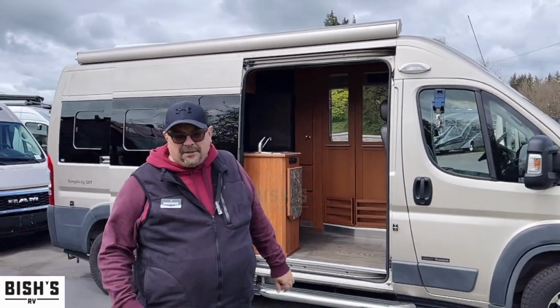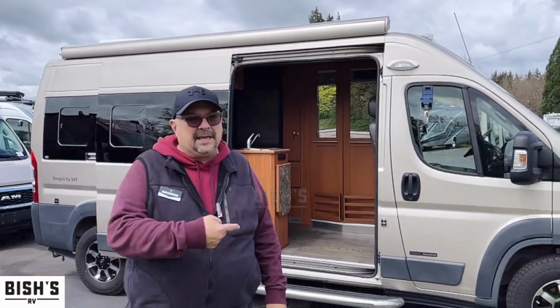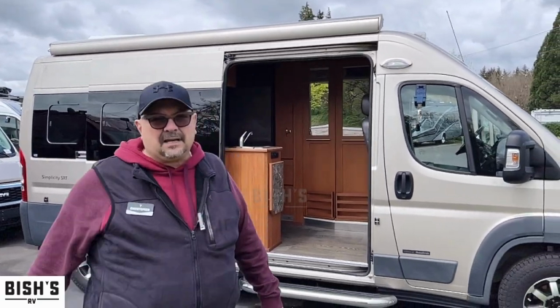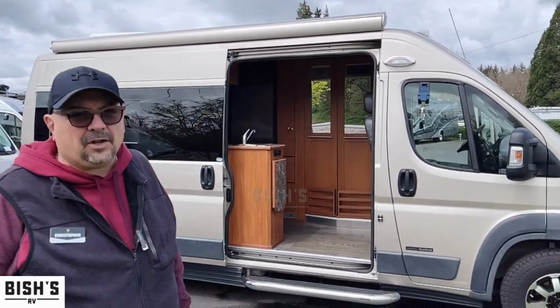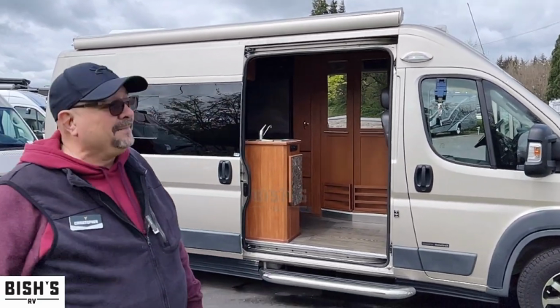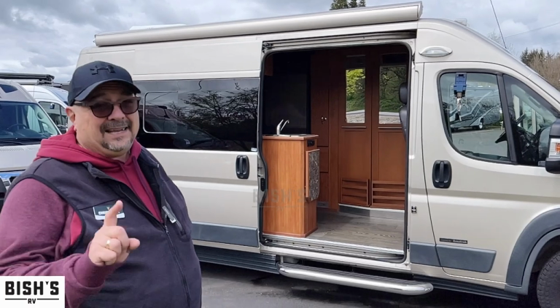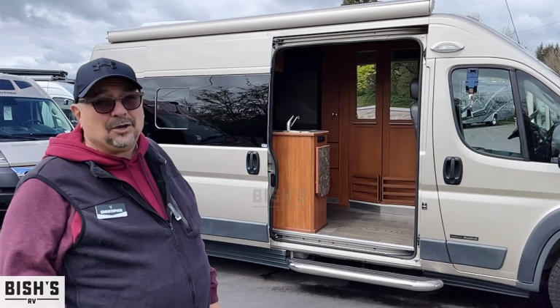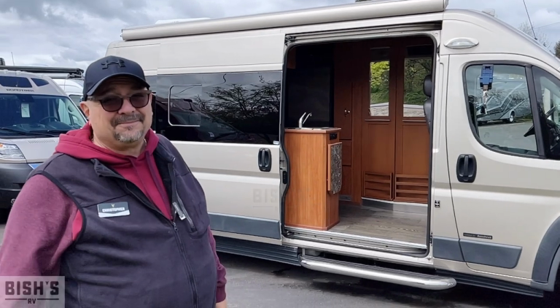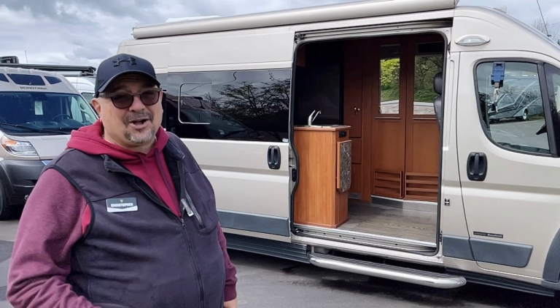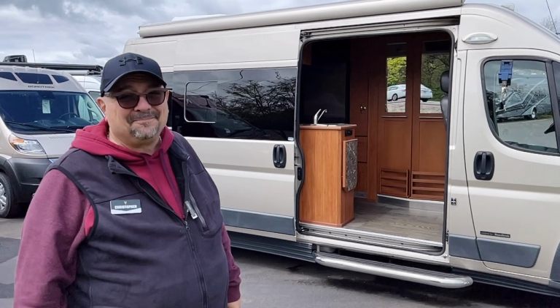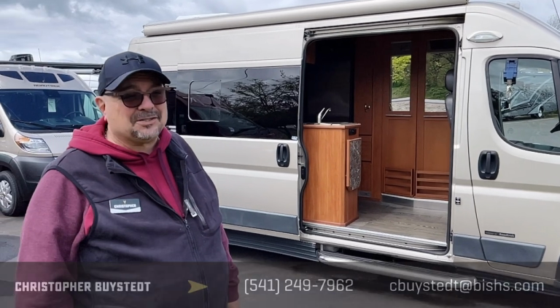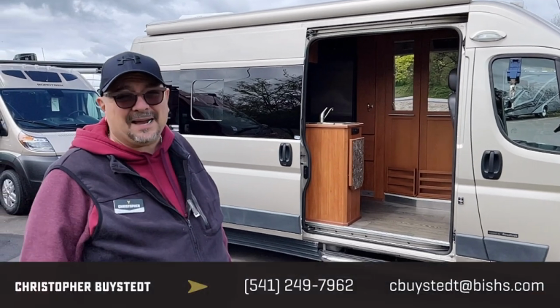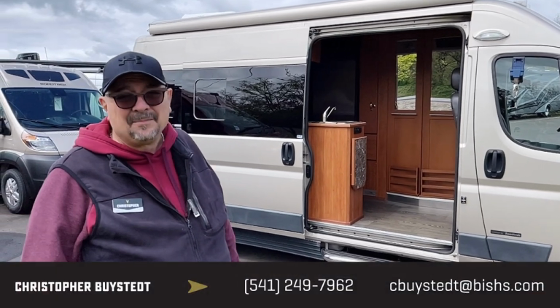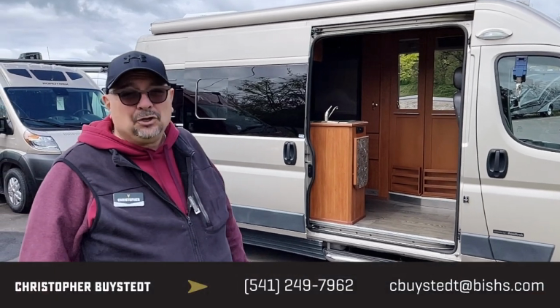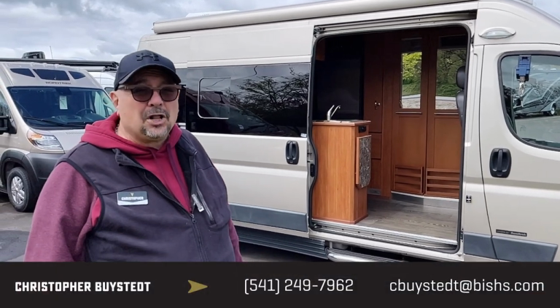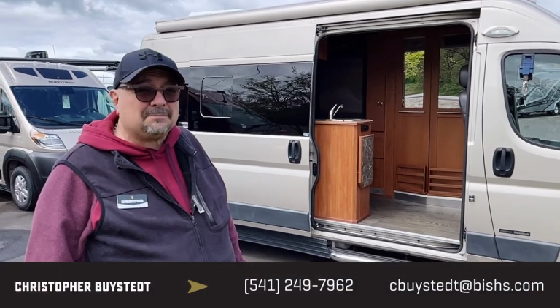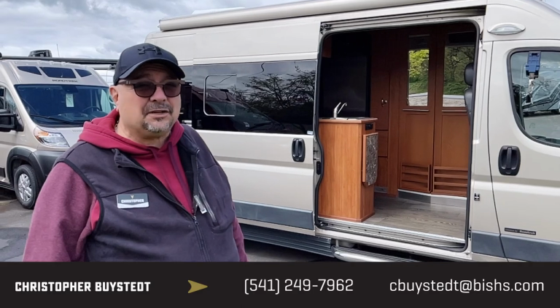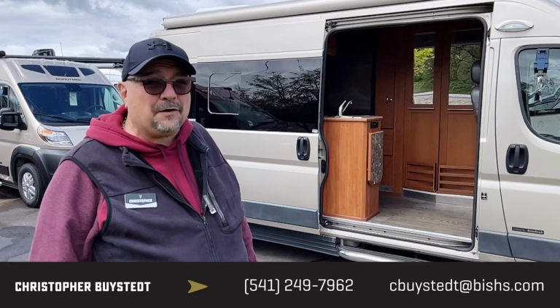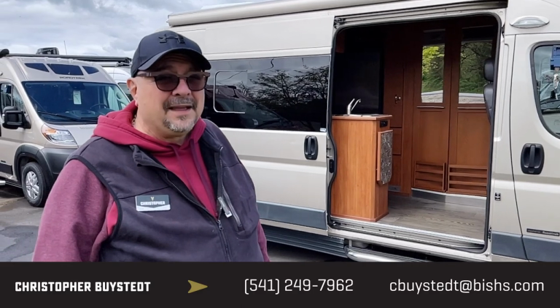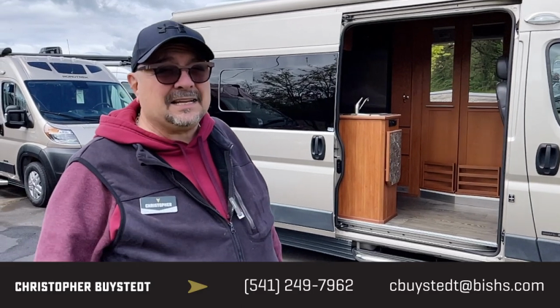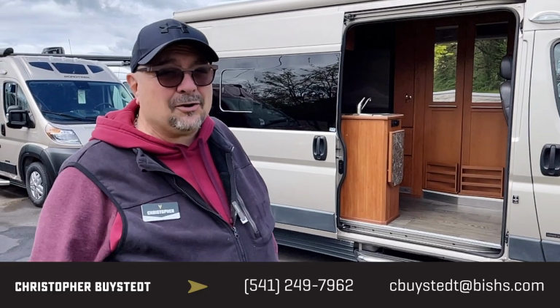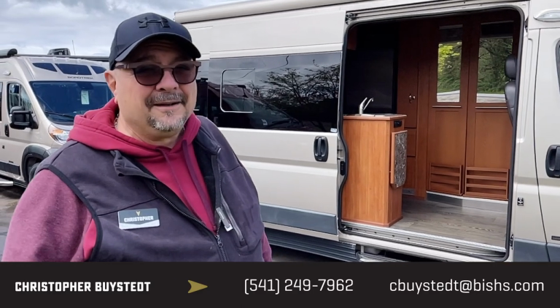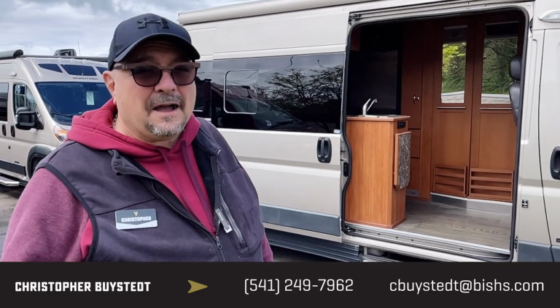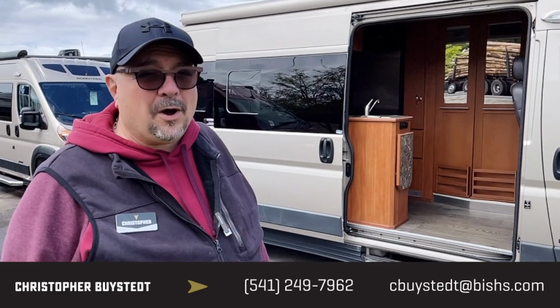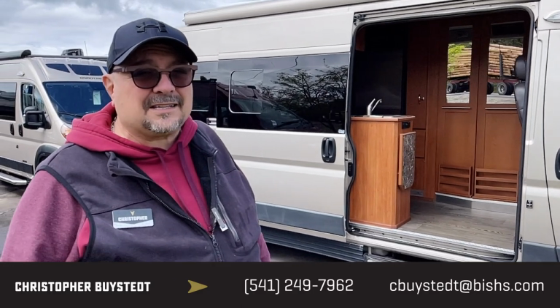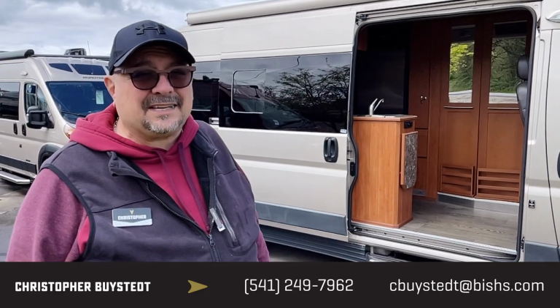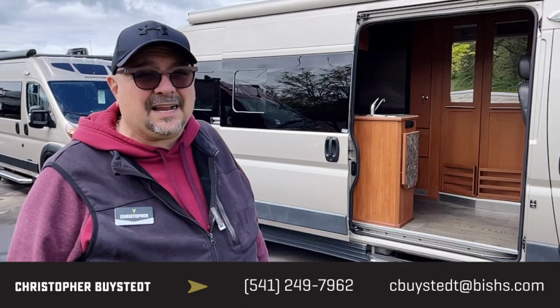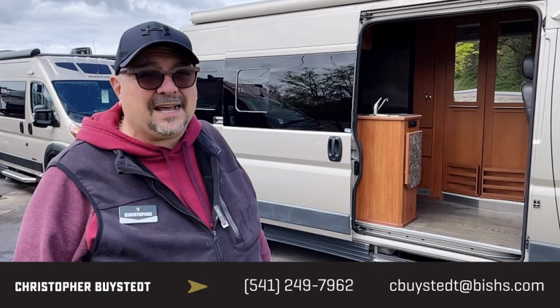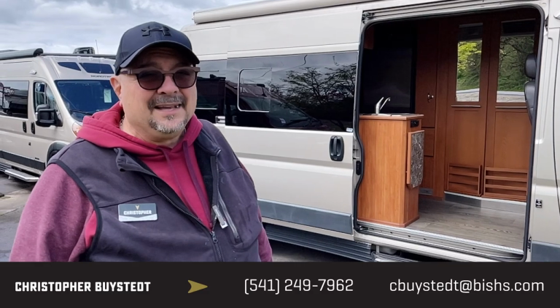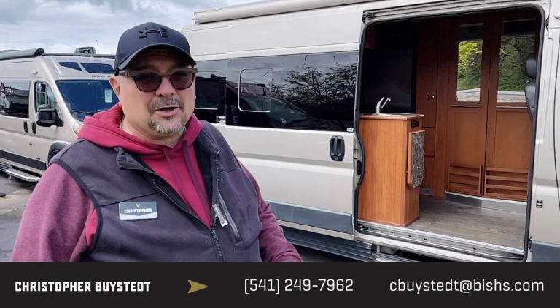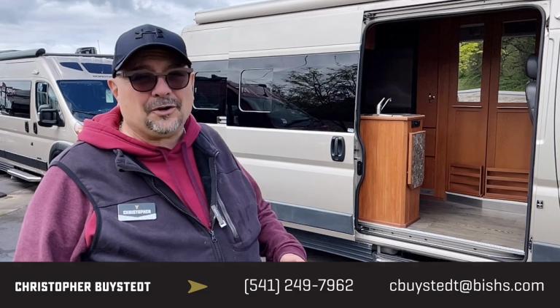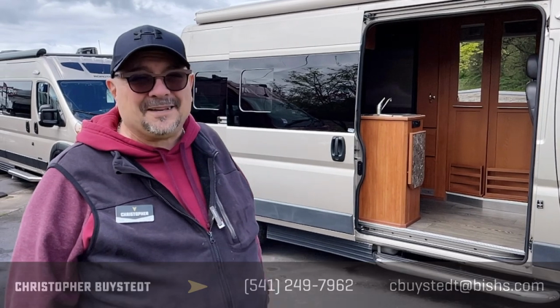This thing is not going to be here long, and it could be yours. Give me a call — my name is Chris Bysted. You can call or text my personal cell phone anytime: 541-636-7878. I'm looking forward to earning your business.